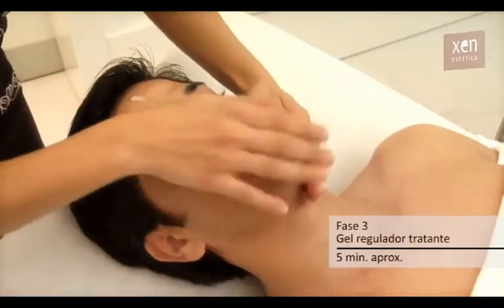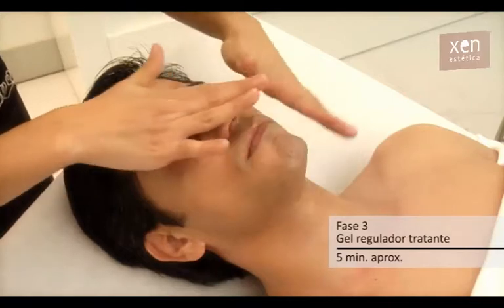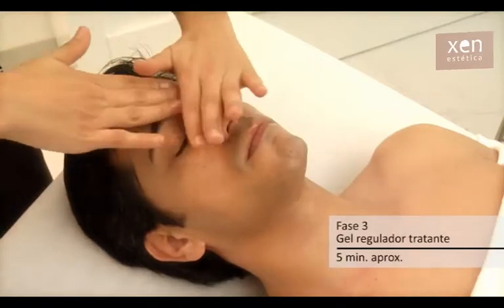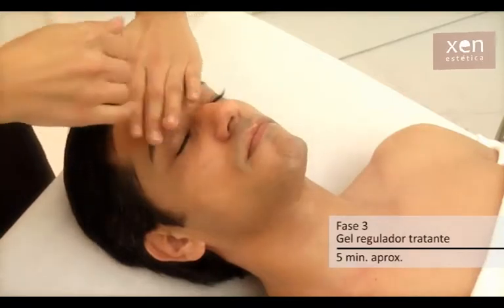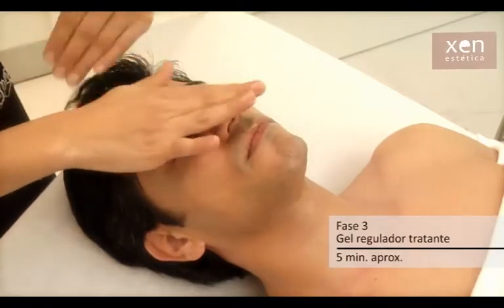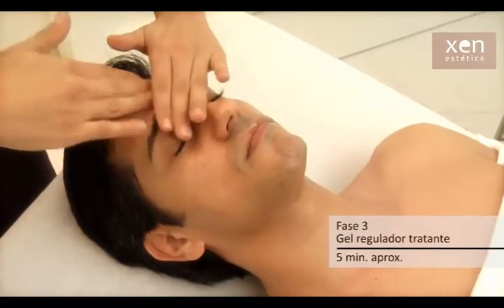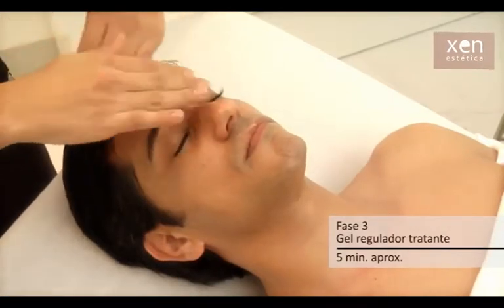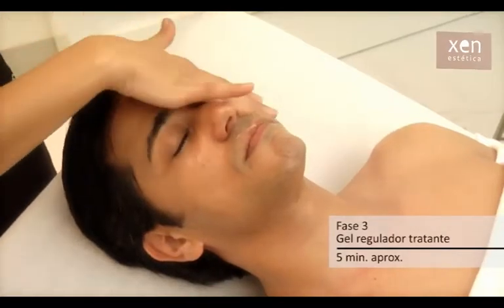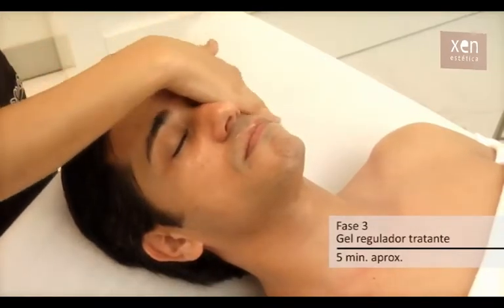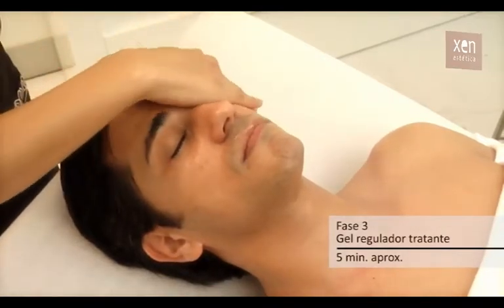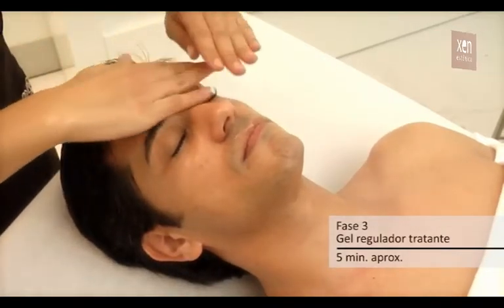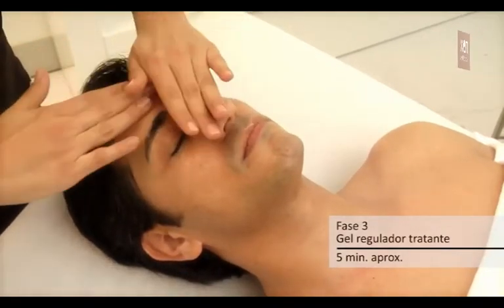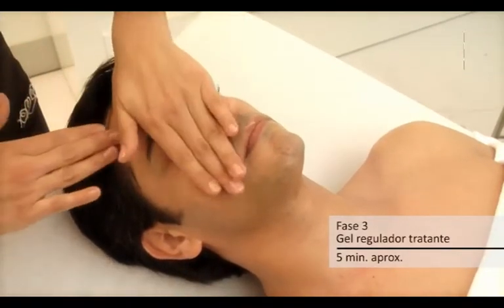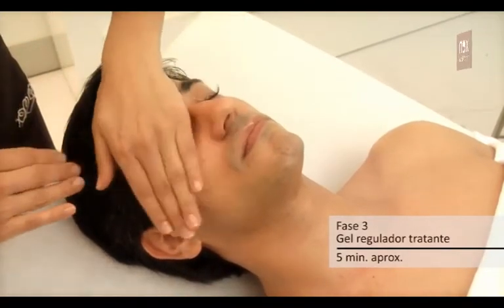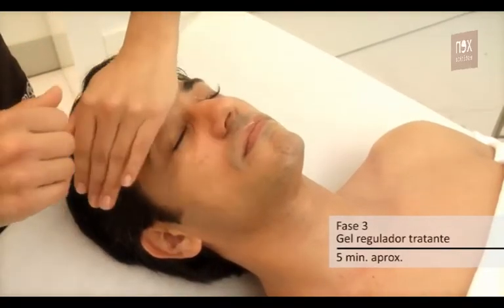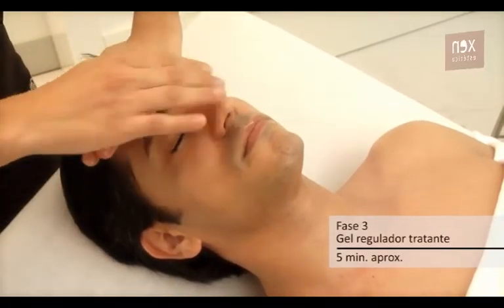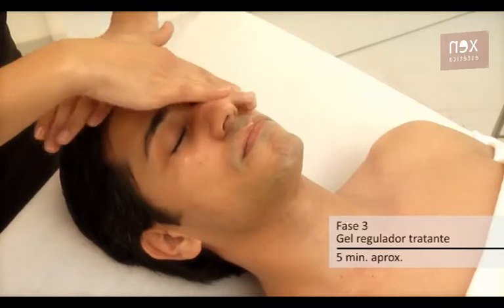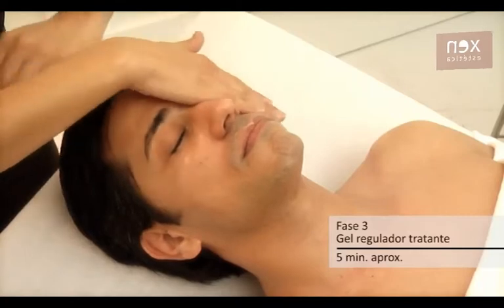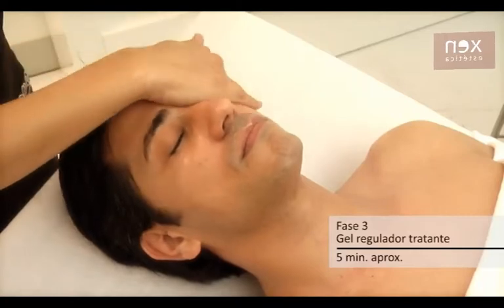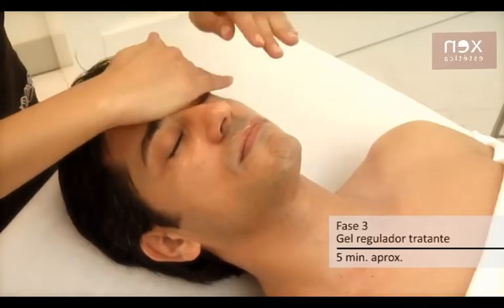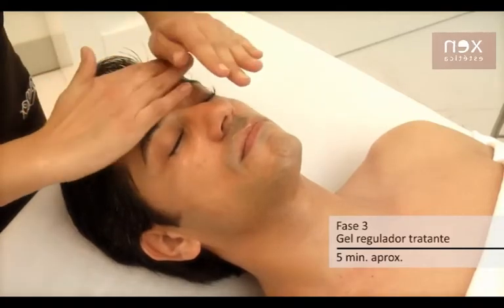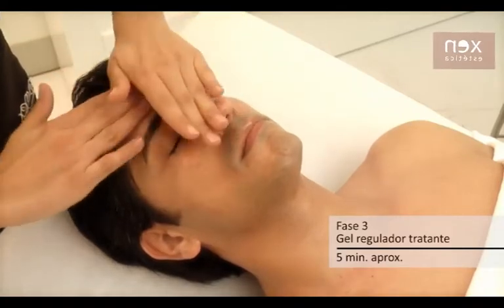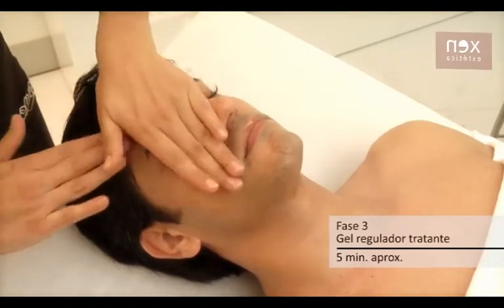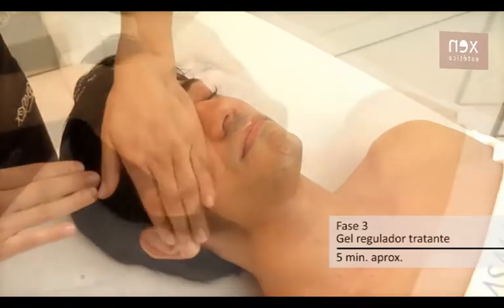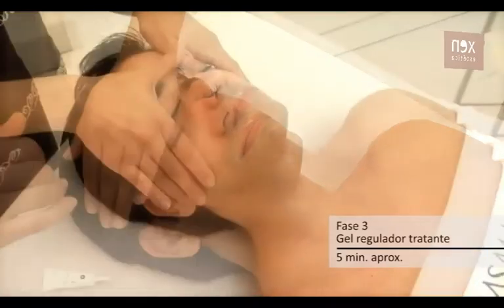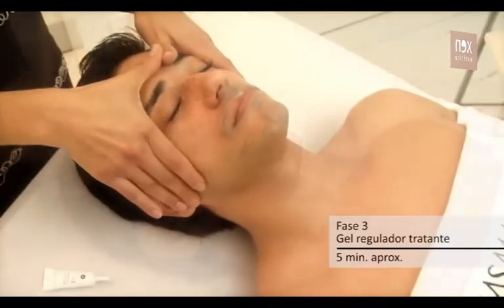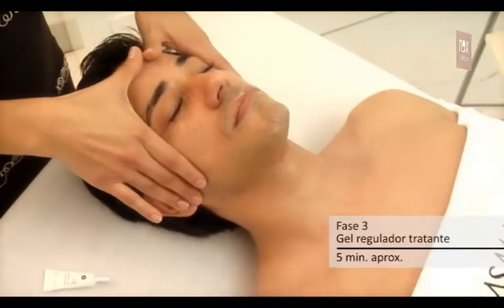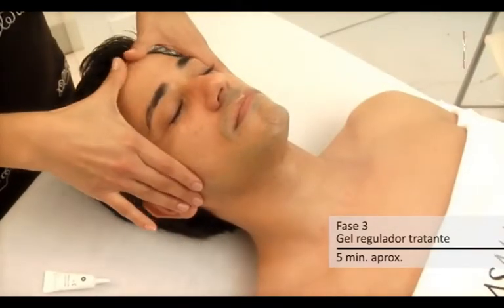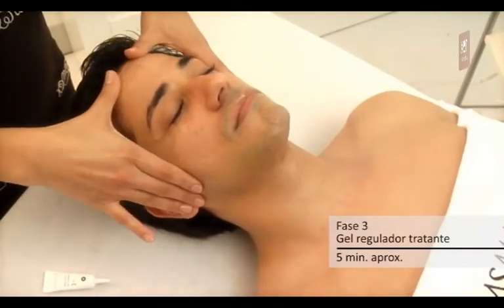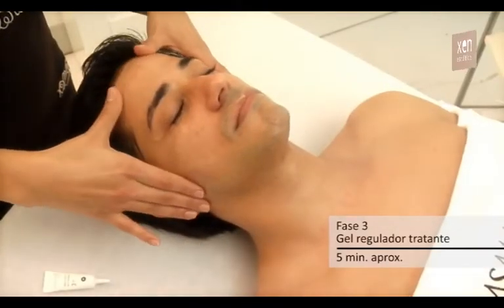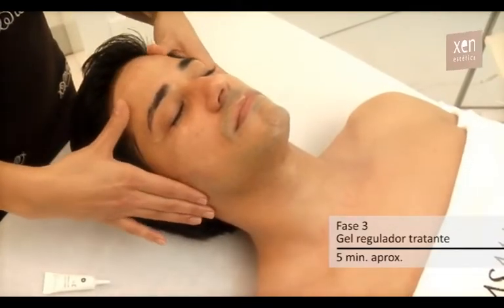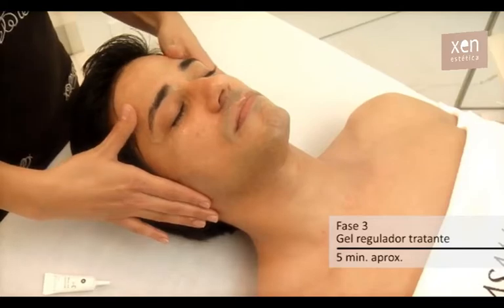Normaliza las zonas grasas y se mantiene inactivo en las zonas secas, gracias a la arquitectura de los activos formulados en los laboratorios Casmara. Aplicar por todo el rostro con maniobras suaves y de penetración, evitando un masaje activo que sobre estimule la glándula sebácea.